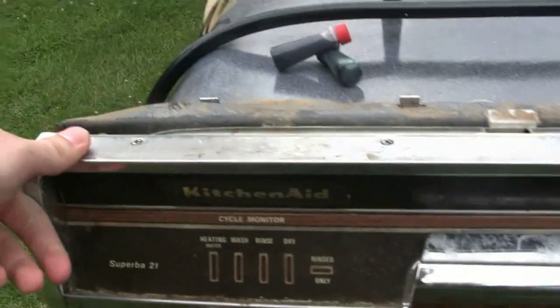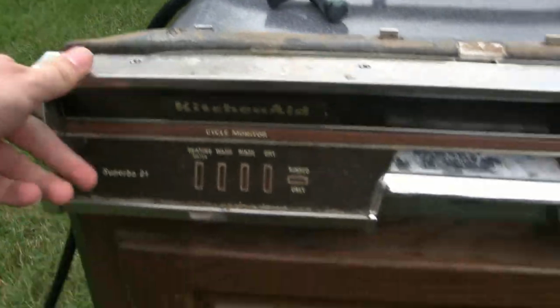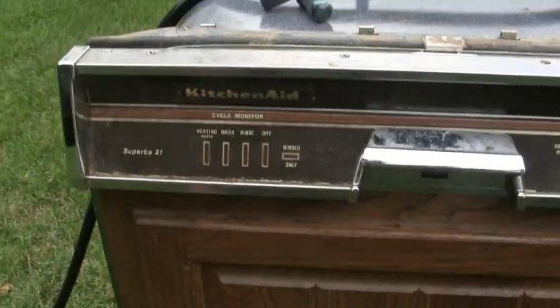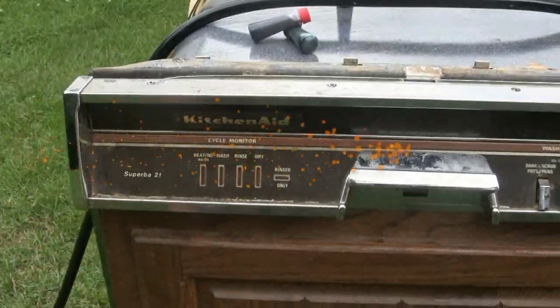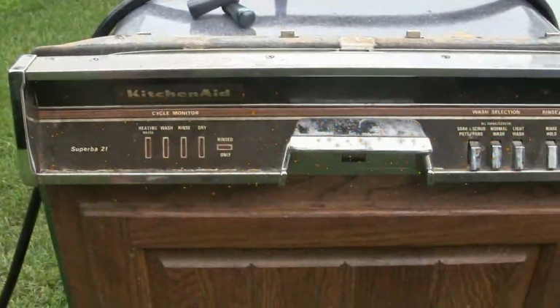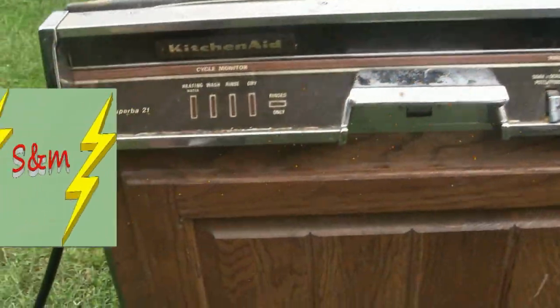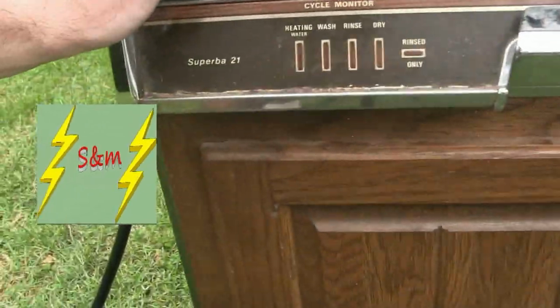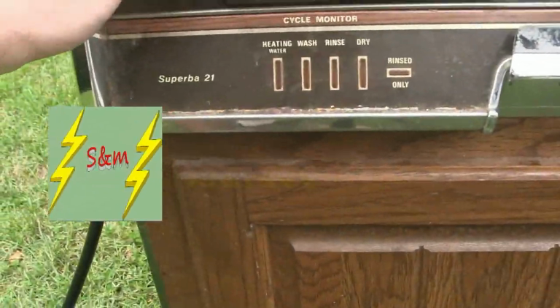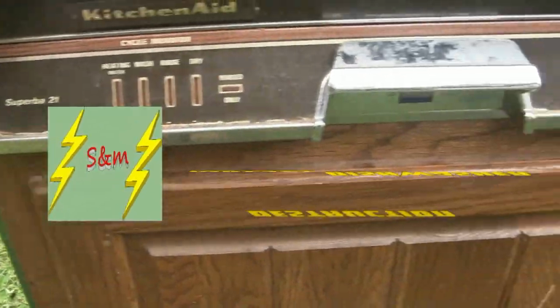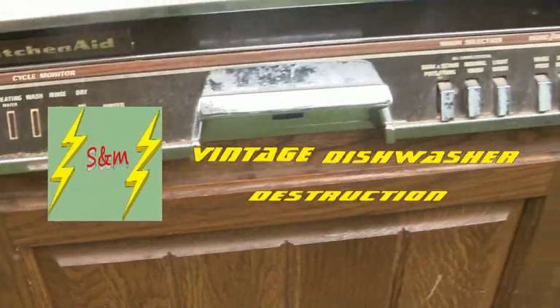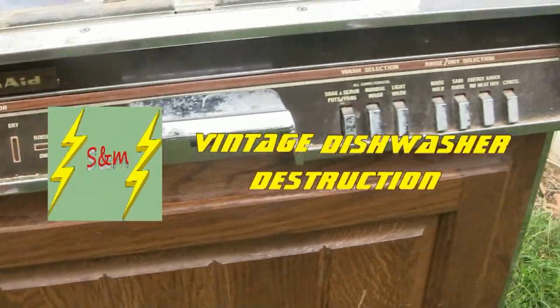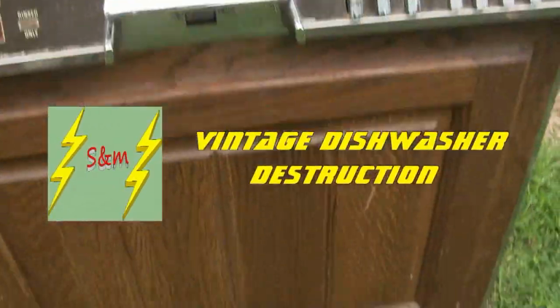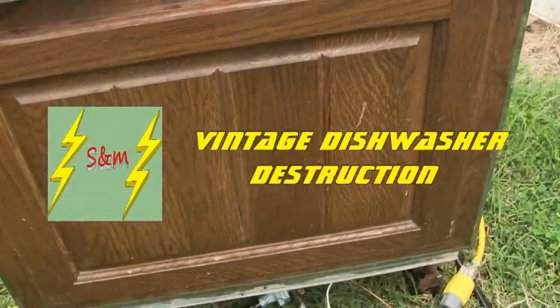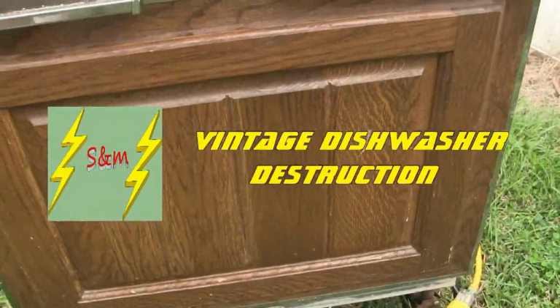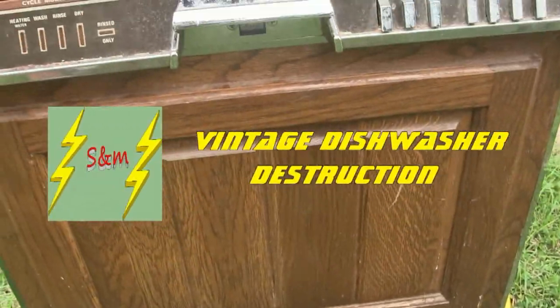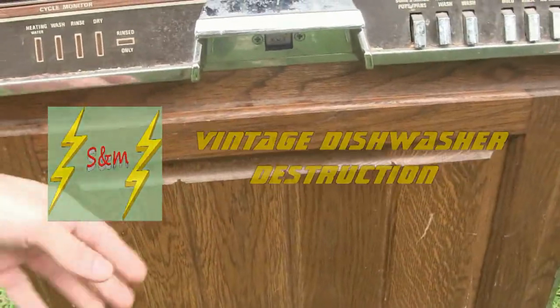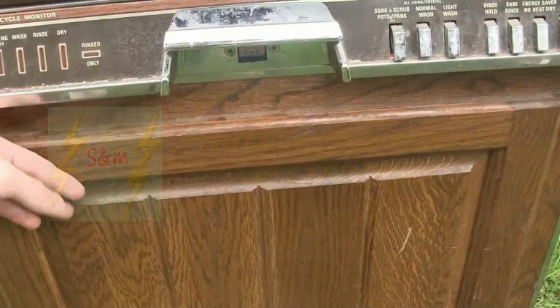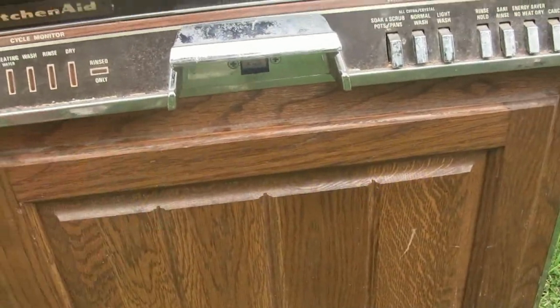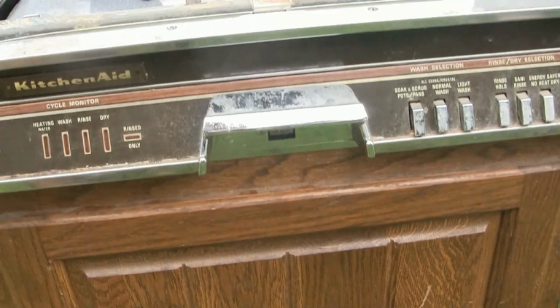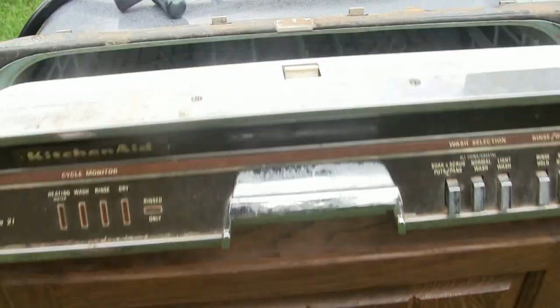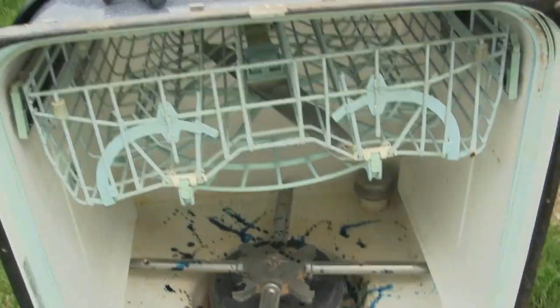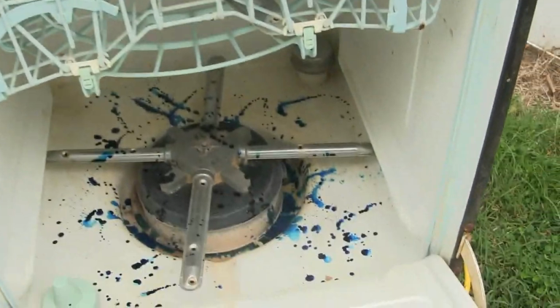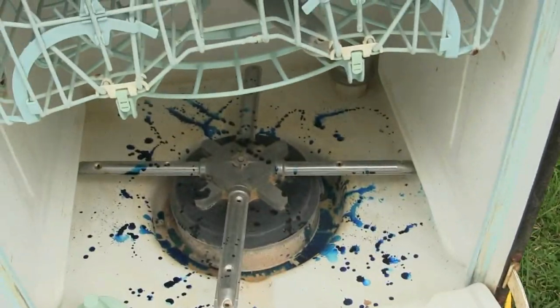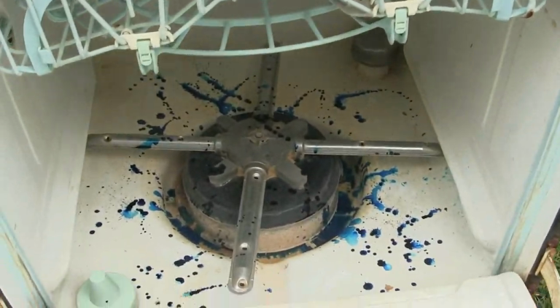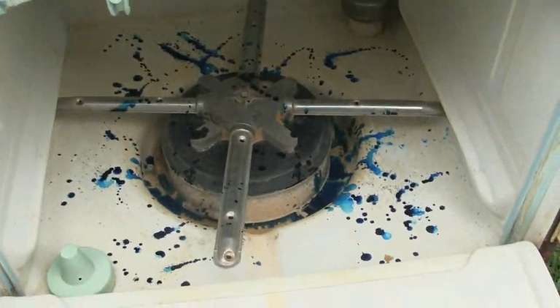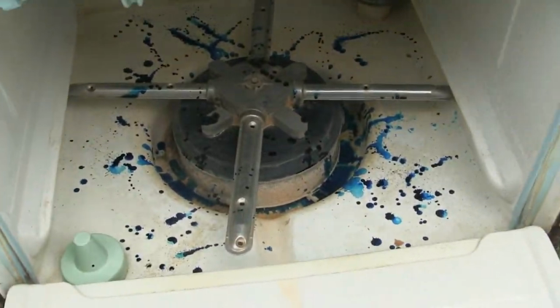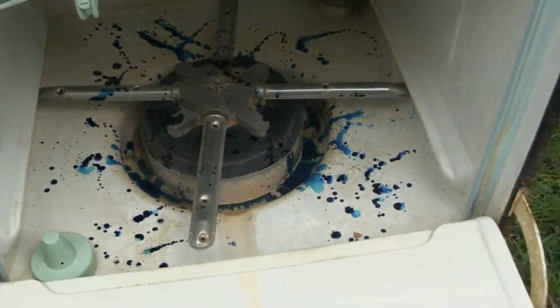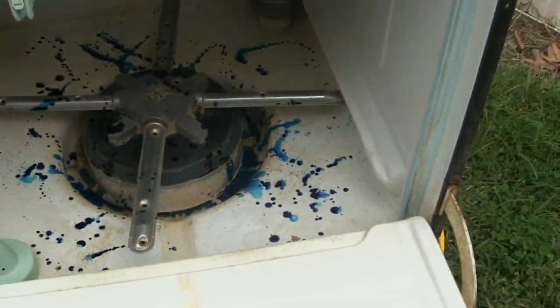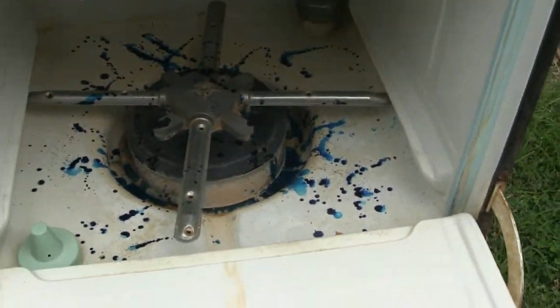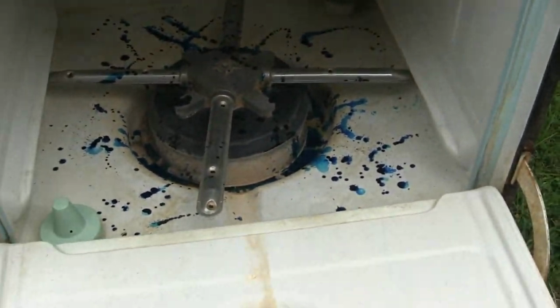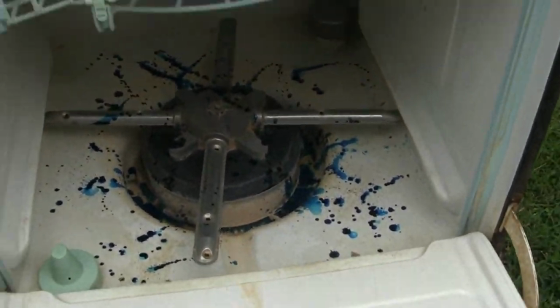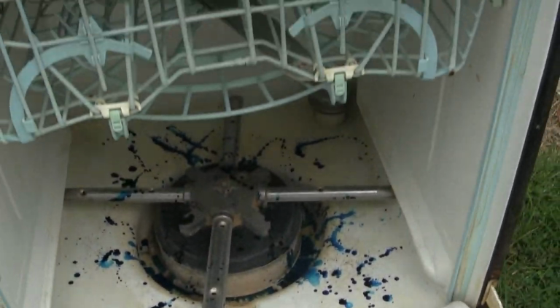Alright, we got a KitchenAid Superba 21 dishwasher. It's a bit vintage. It's real wood, not veneer. Got some food coloring down in the basin there — blue food coloring.